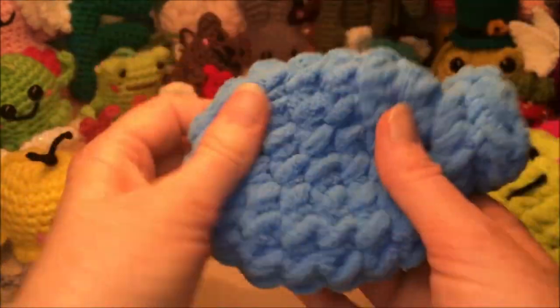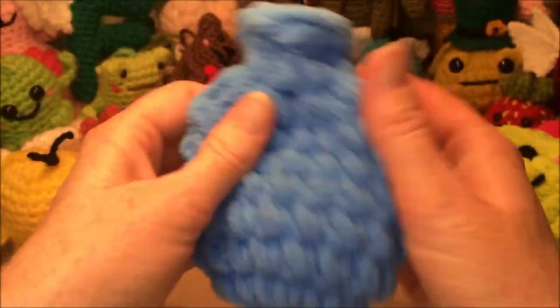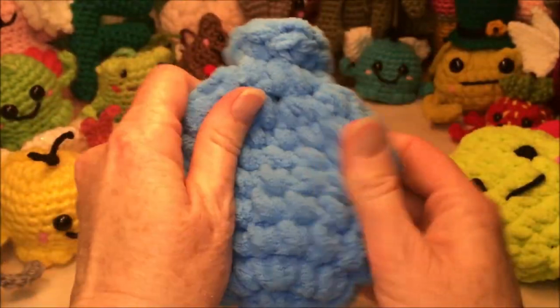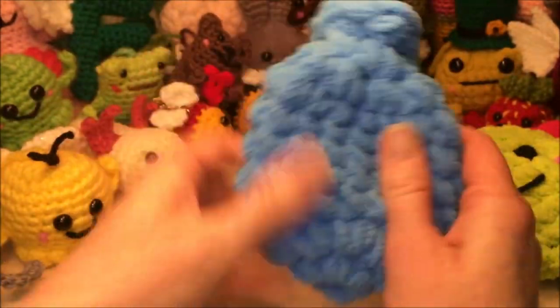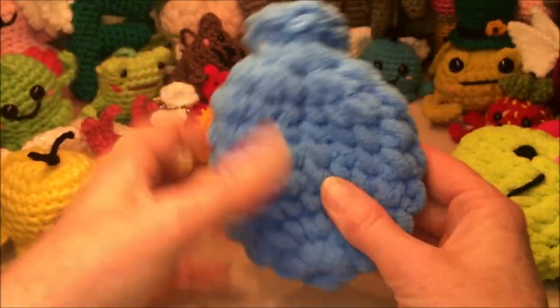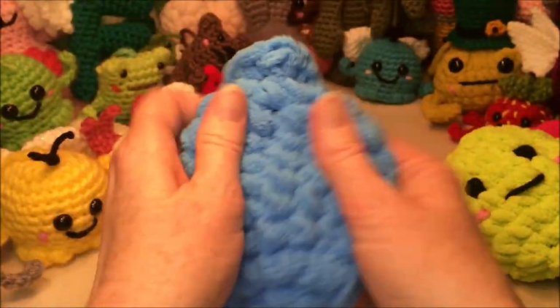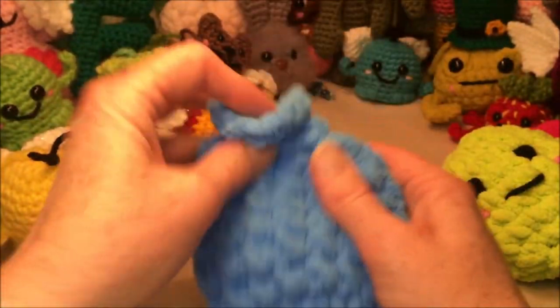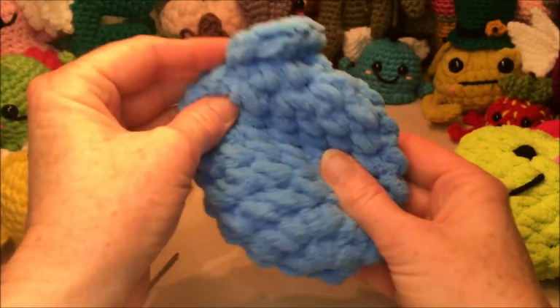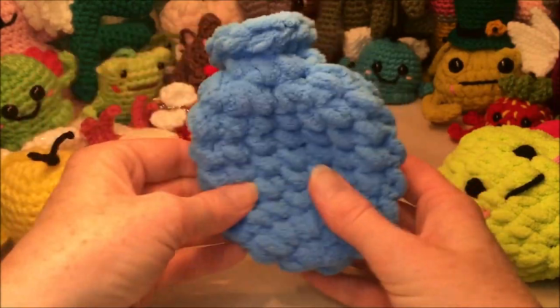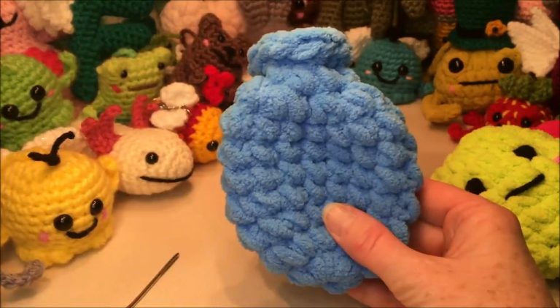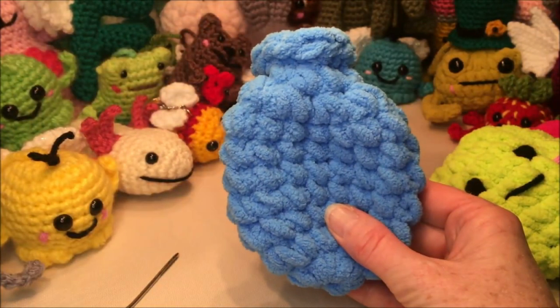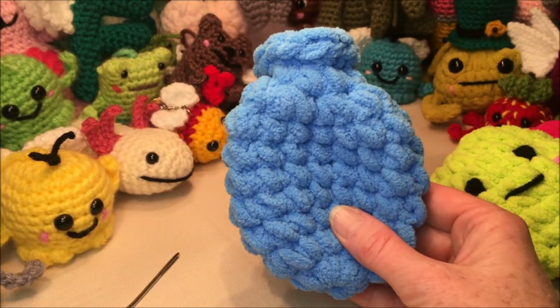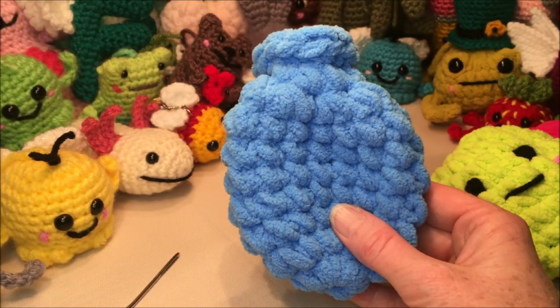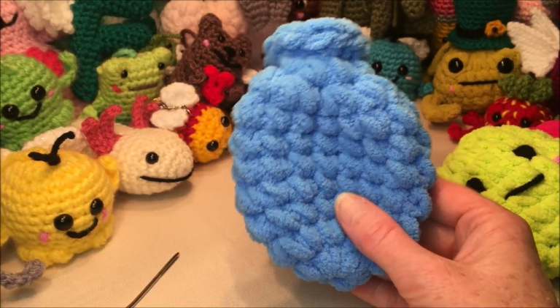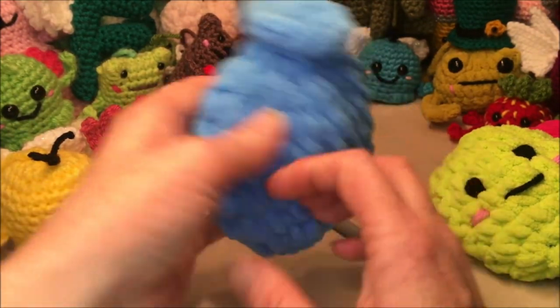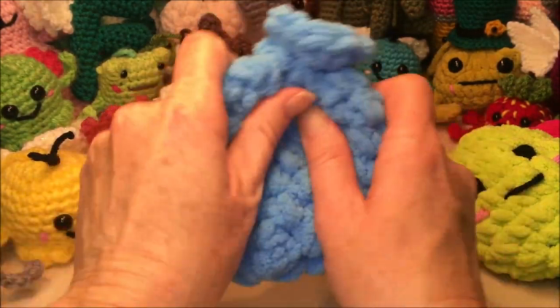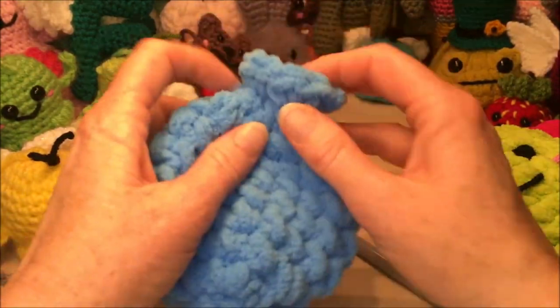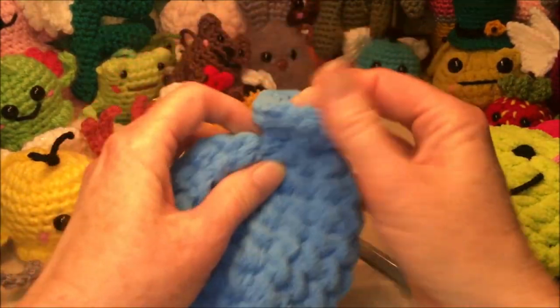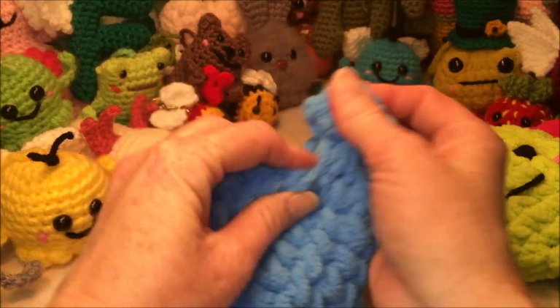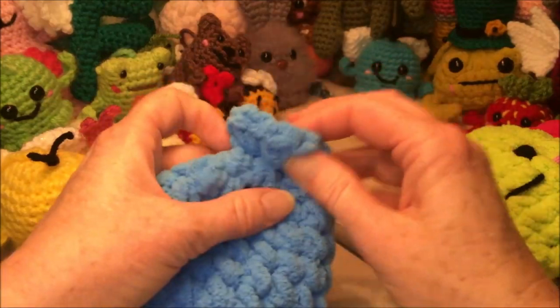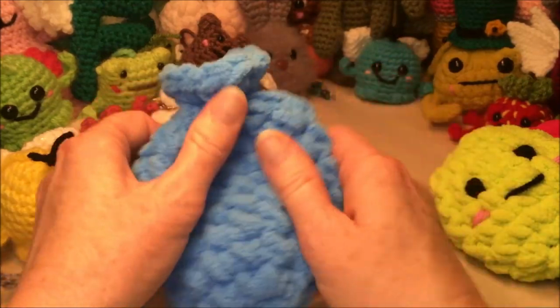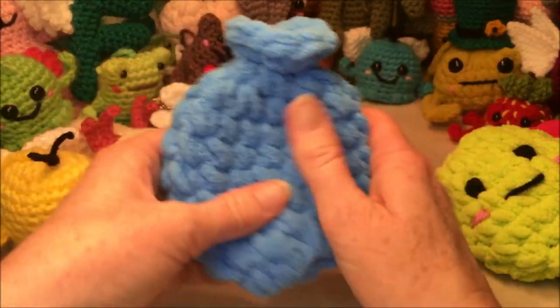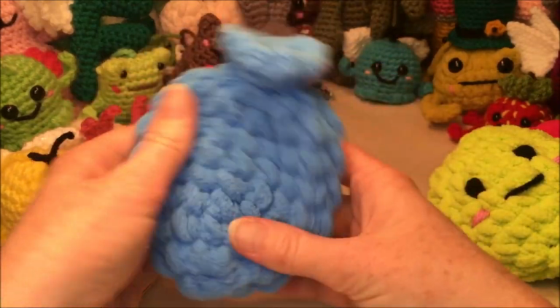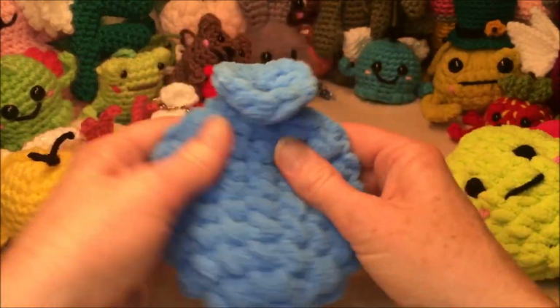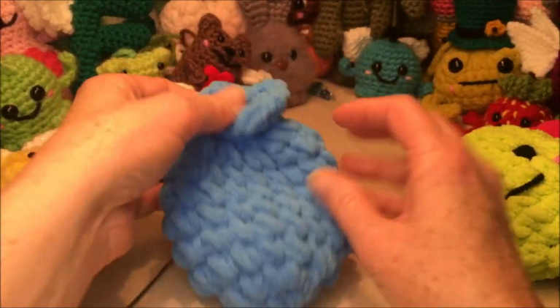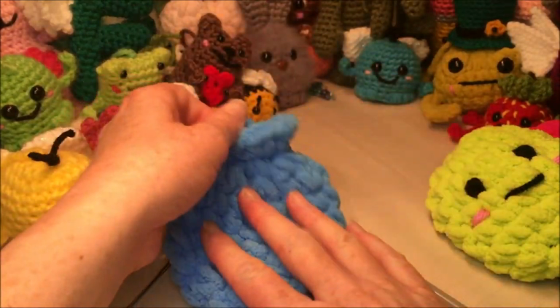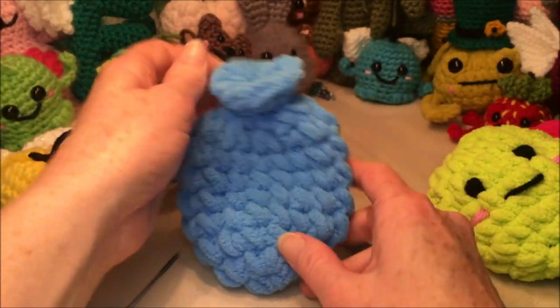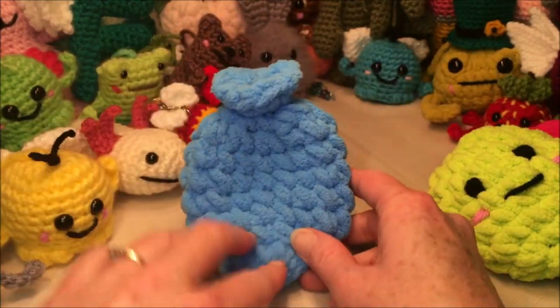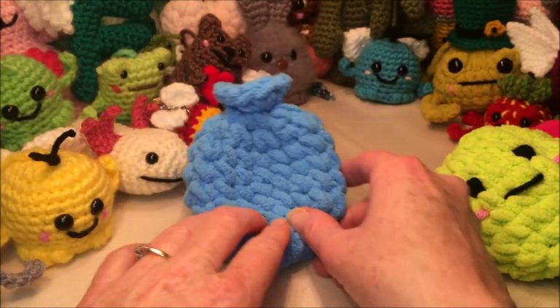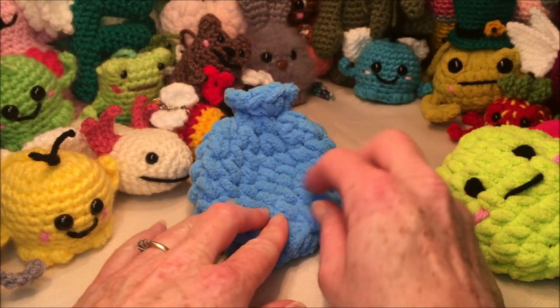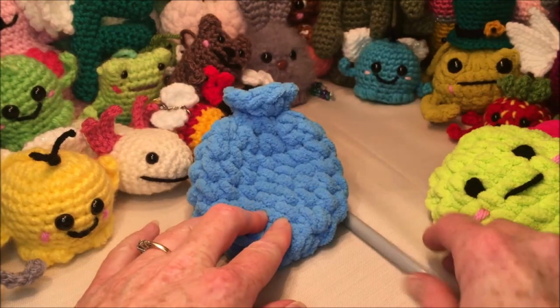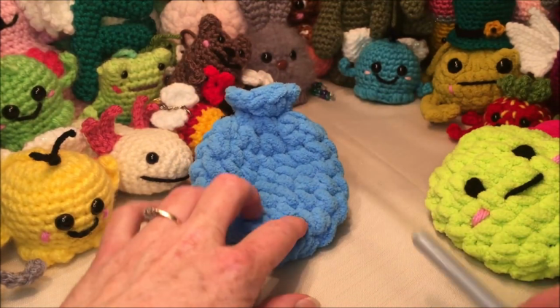I hope you enjoyed this video — it's a little different than what I've been doing on my channel. Let me know if you'd like to see other little household-y stuff on my channel instead of just Amigurumi.